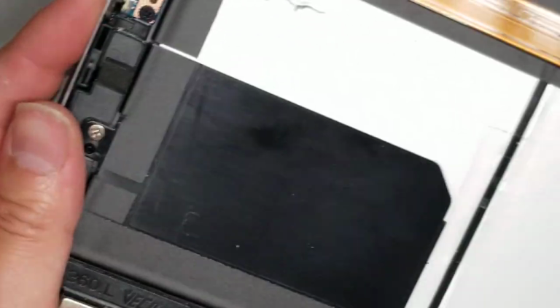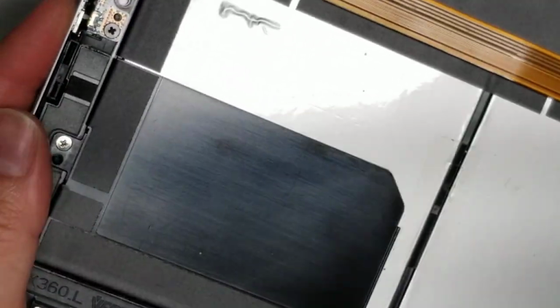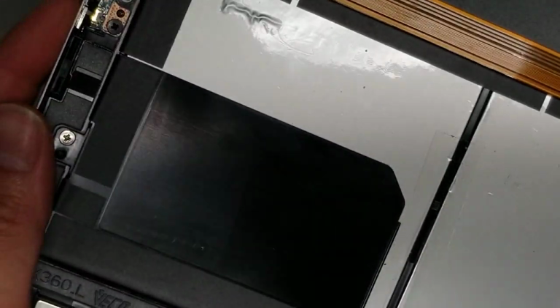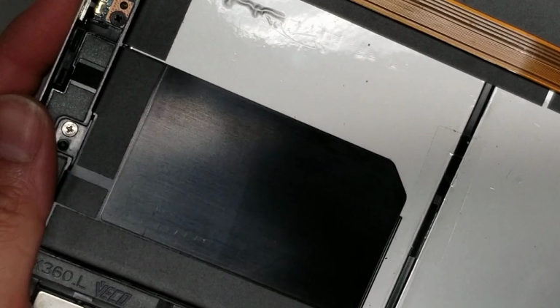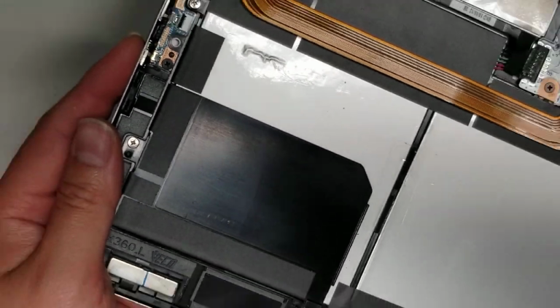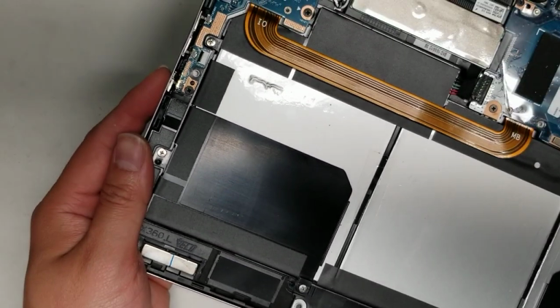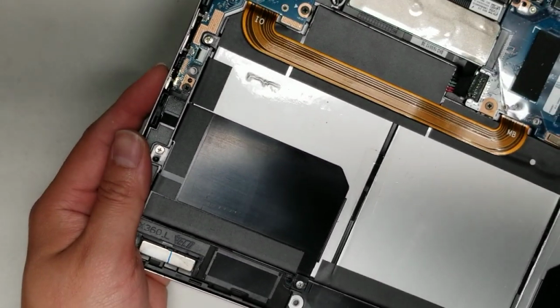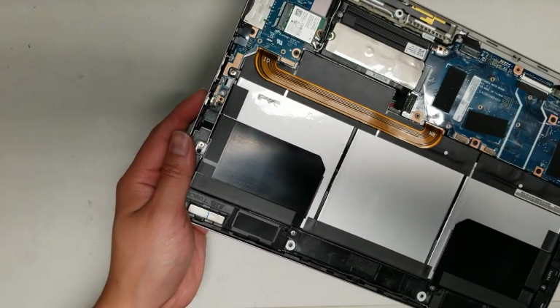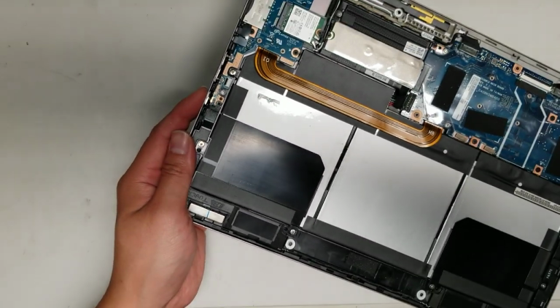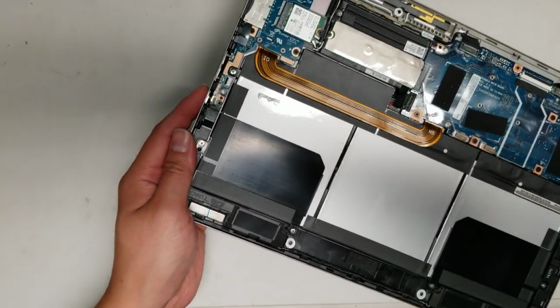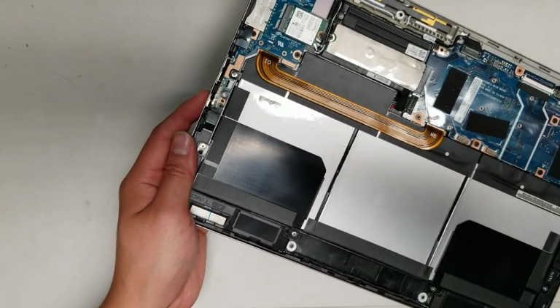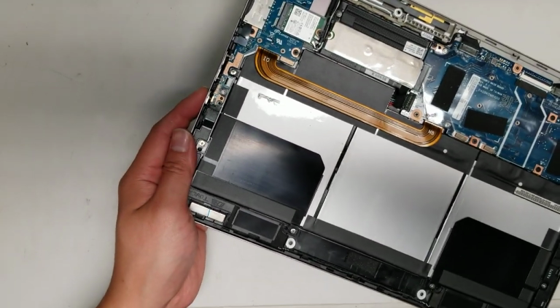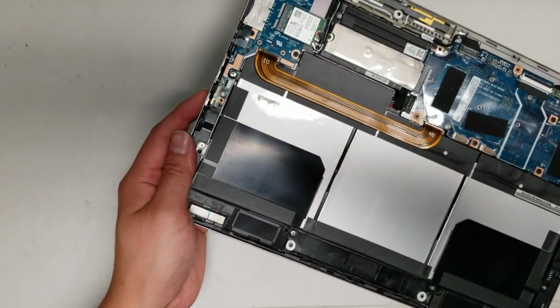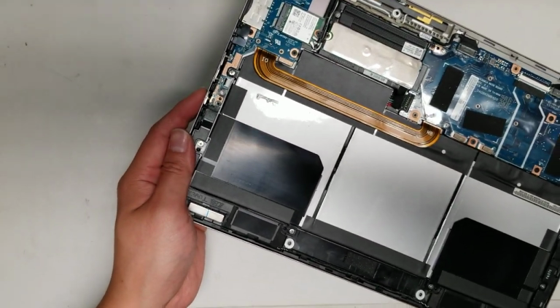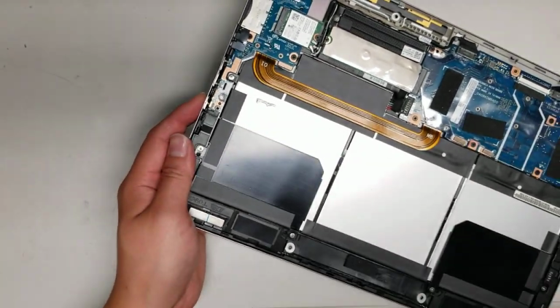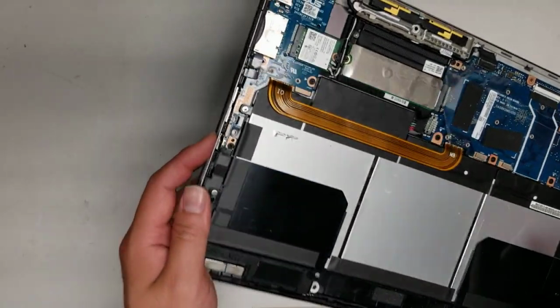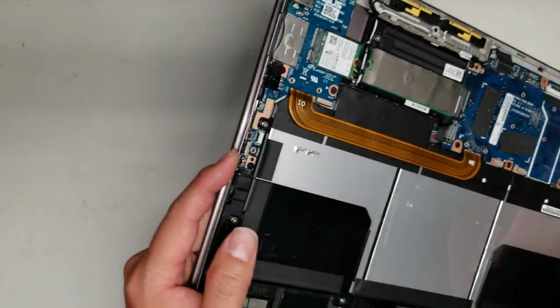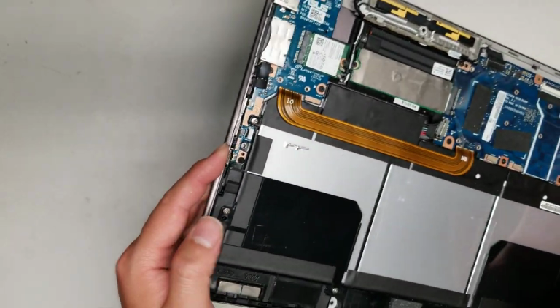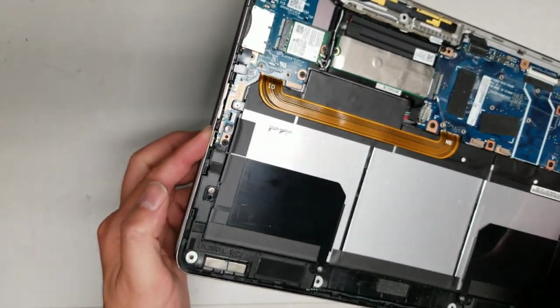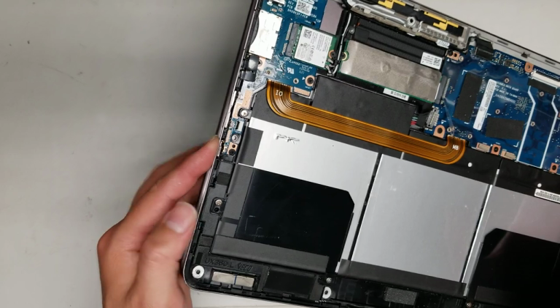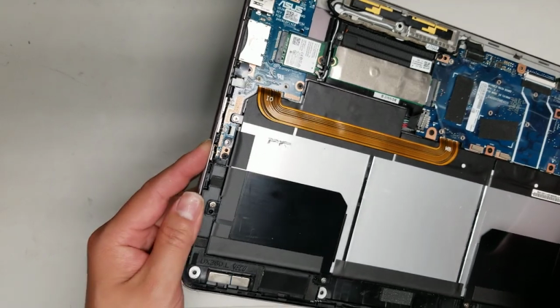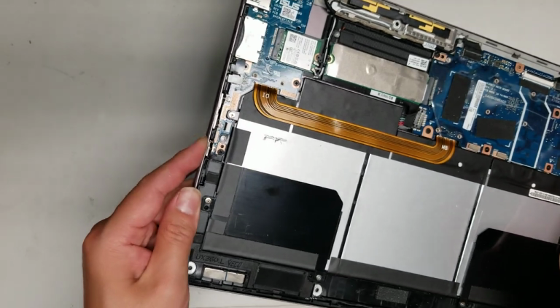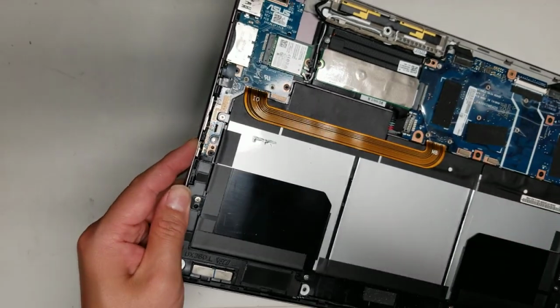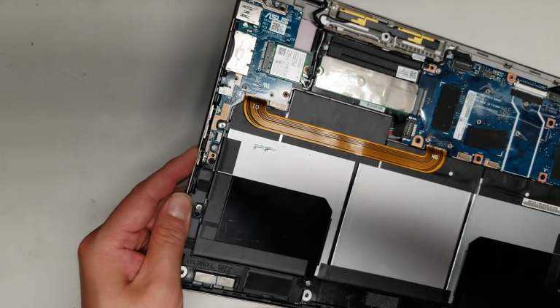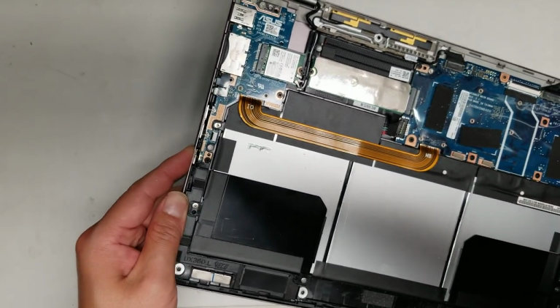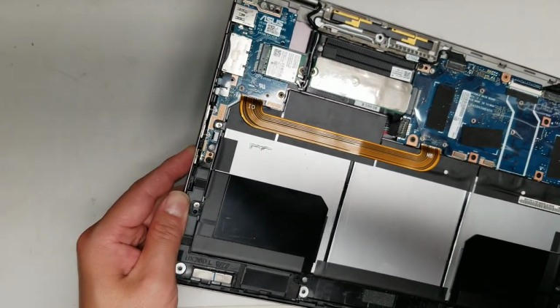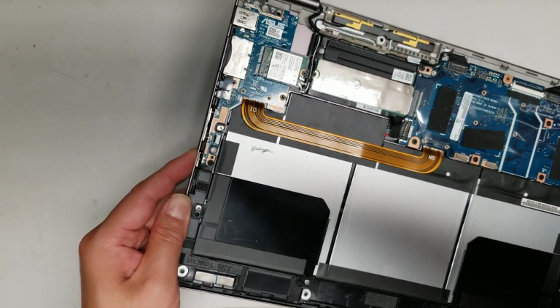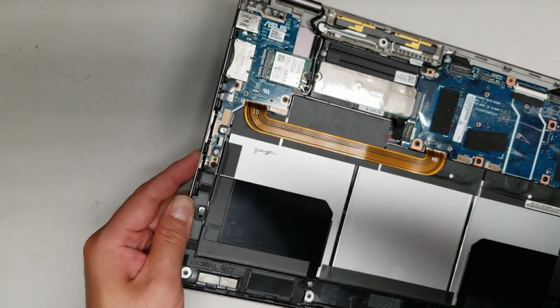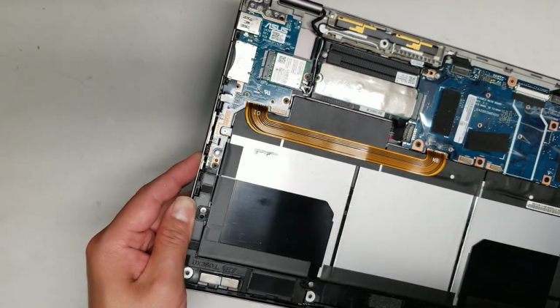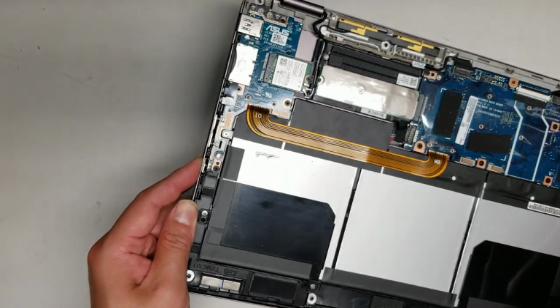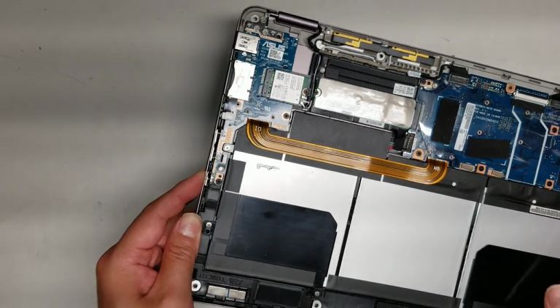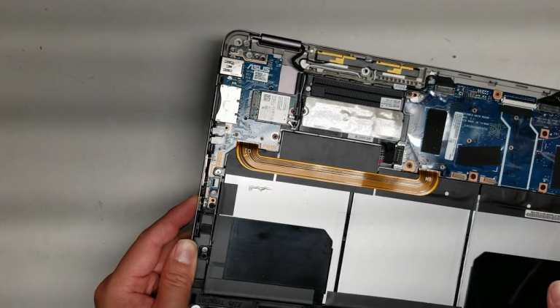Once you get the battery connector out, hold the power button to drain any additional power. You don't want to work on it when there's still power in the system.